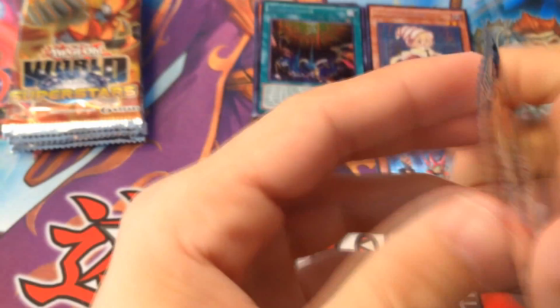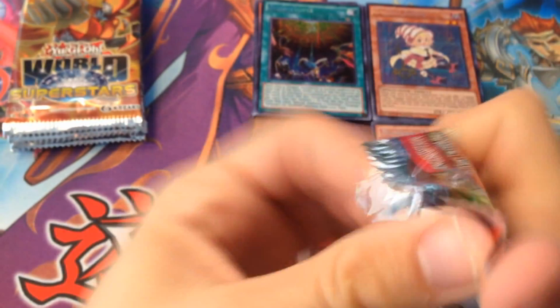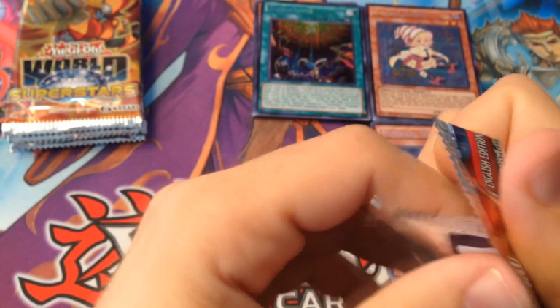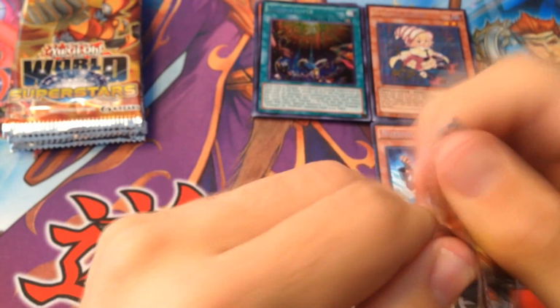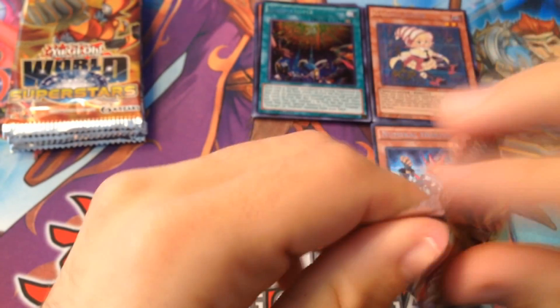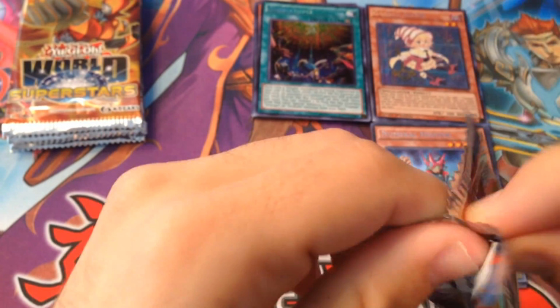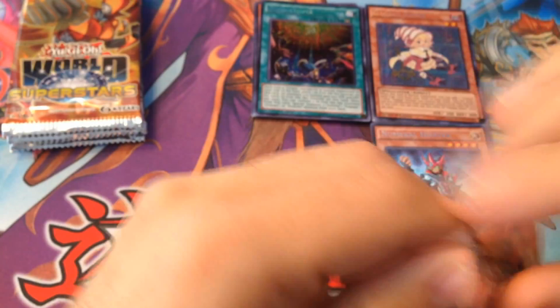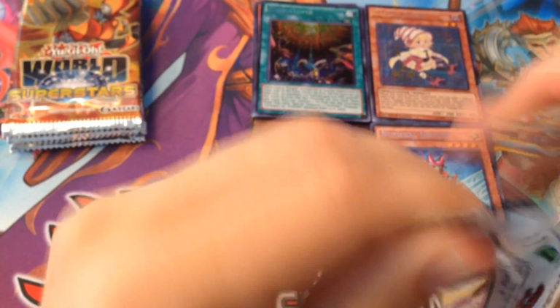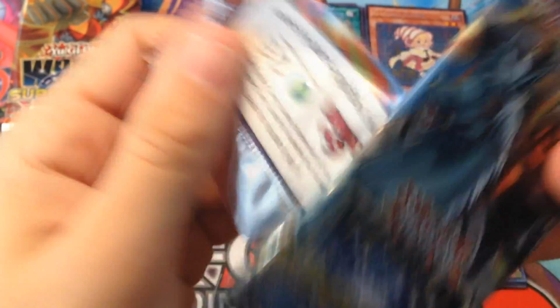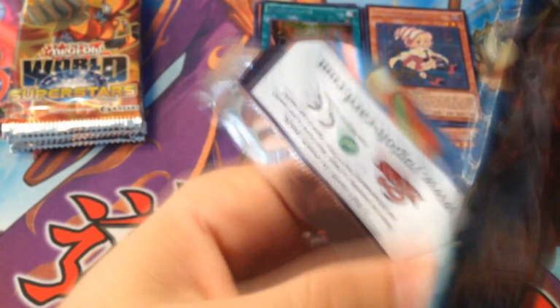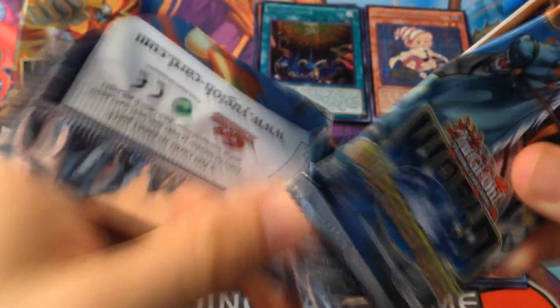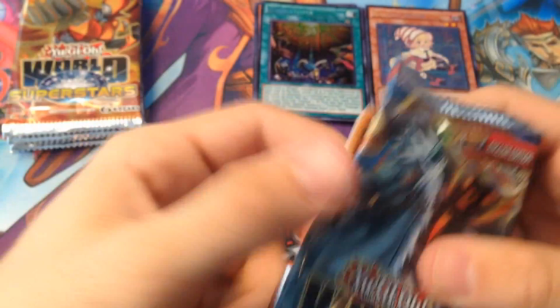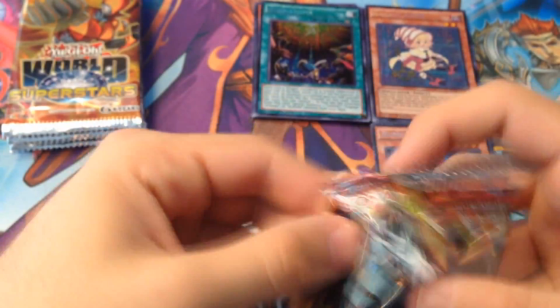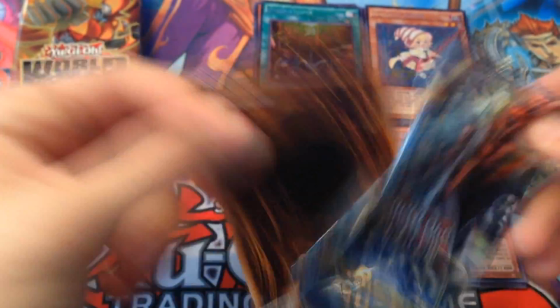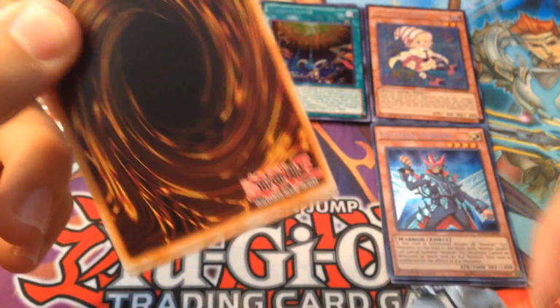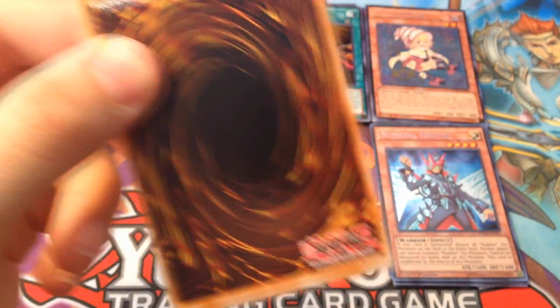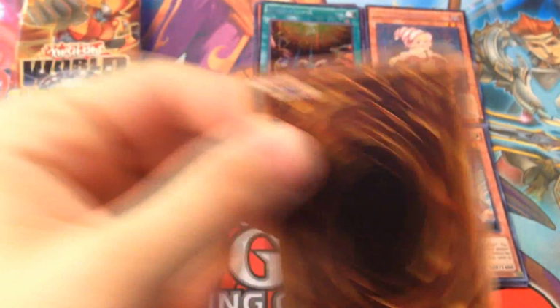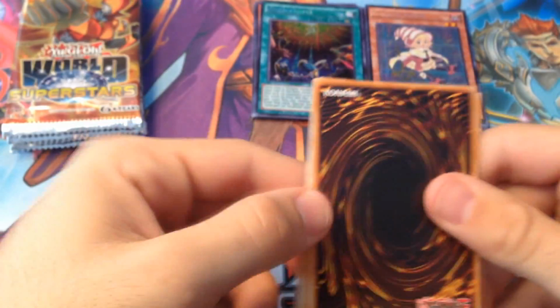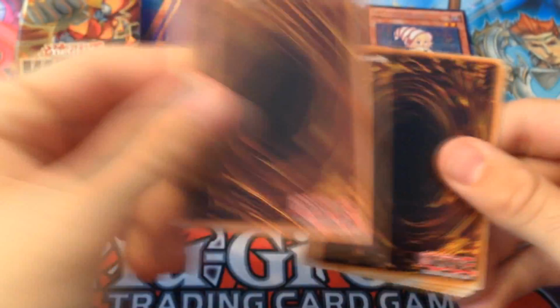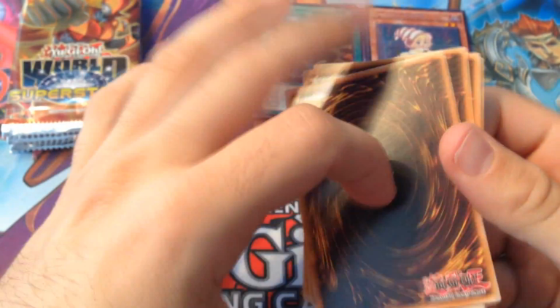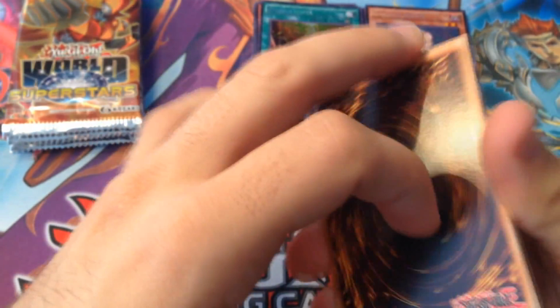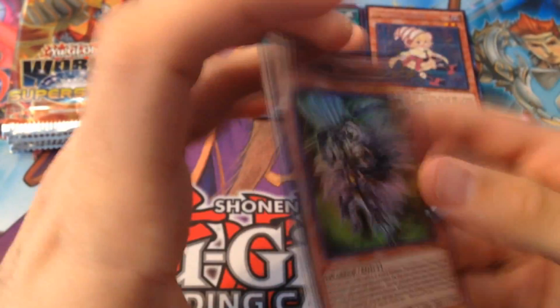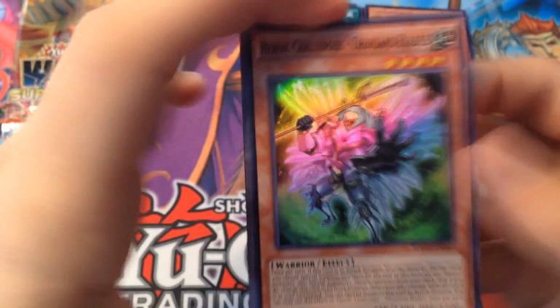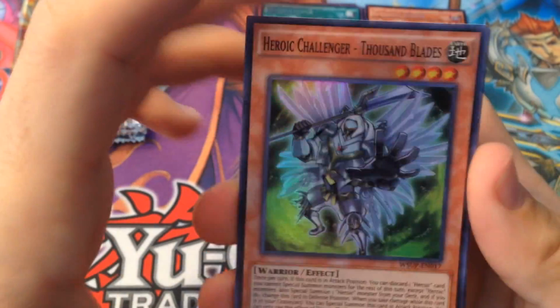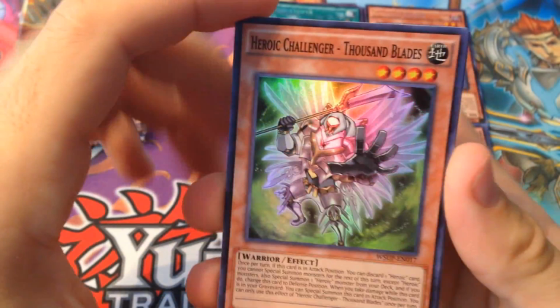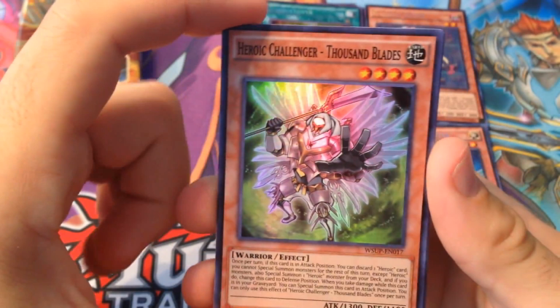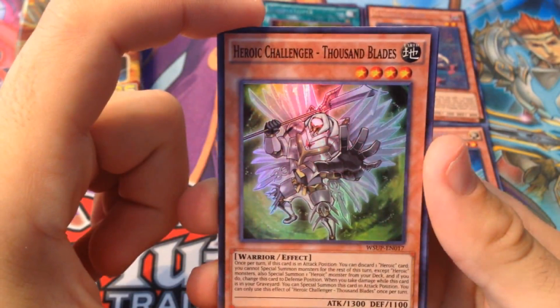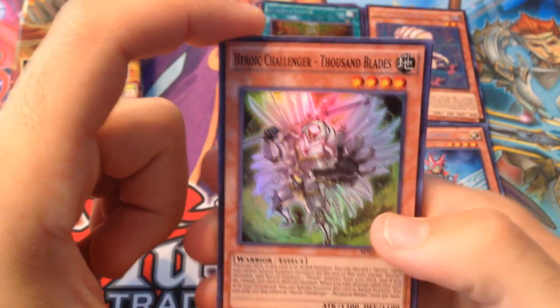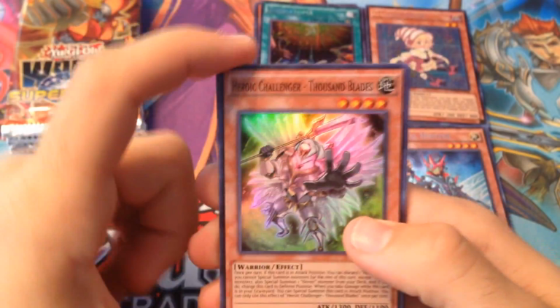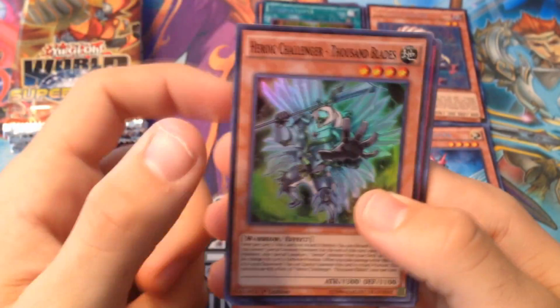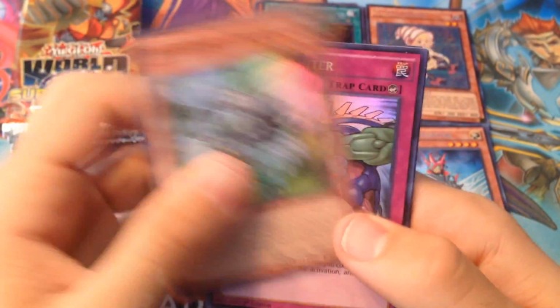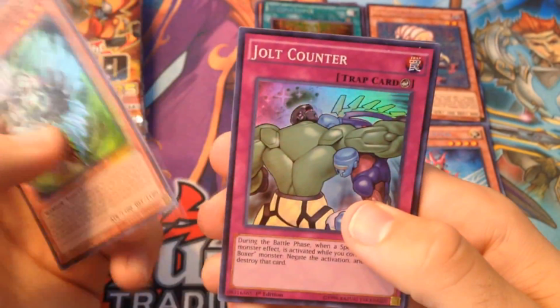Put the secret rare right here. There's only one card I want. So we got the Spiritual Whisperer, we got Ghost Trick Break again, Samurai Galaxy Cloud Dragon, and we got Onomatopoeia — pretty cool.